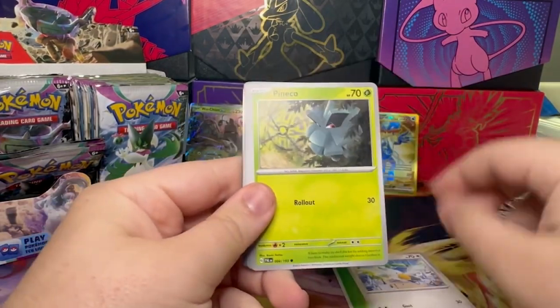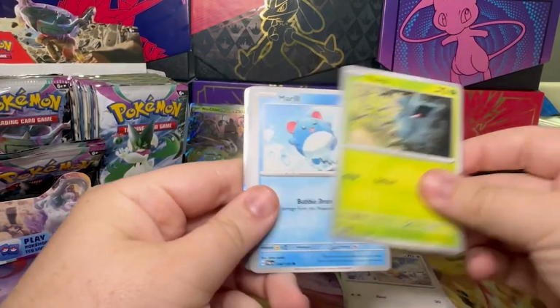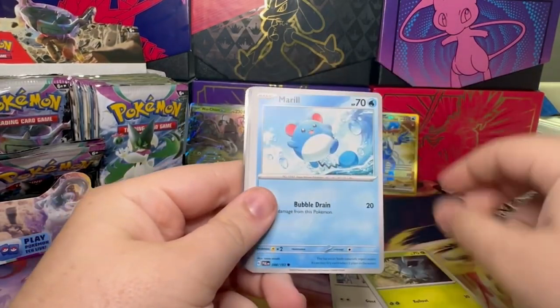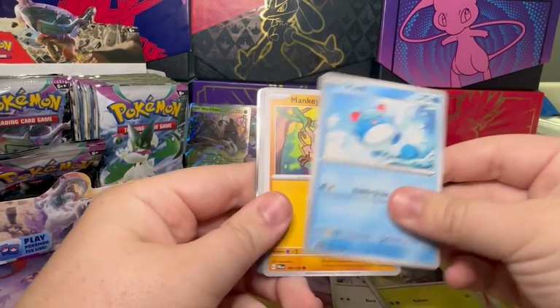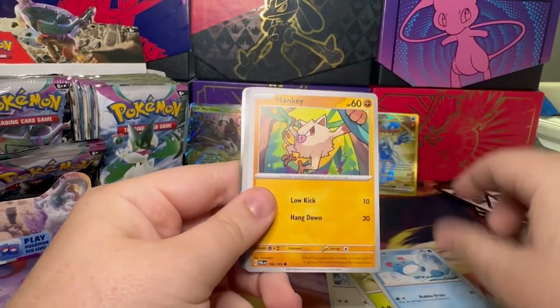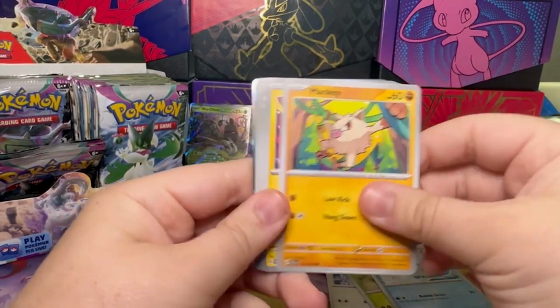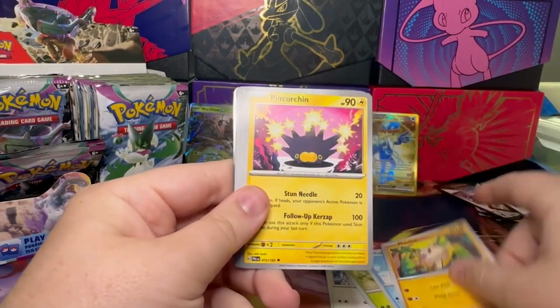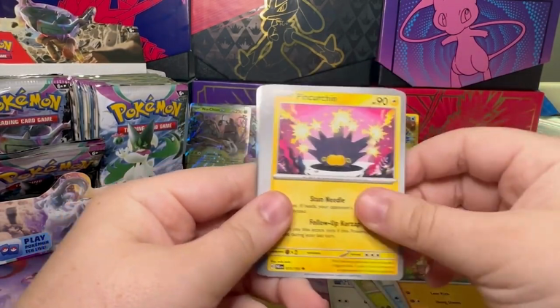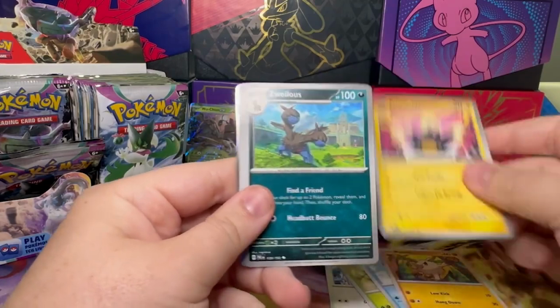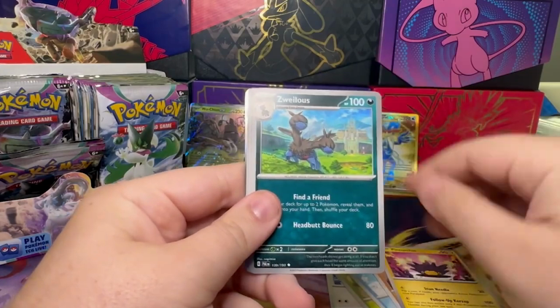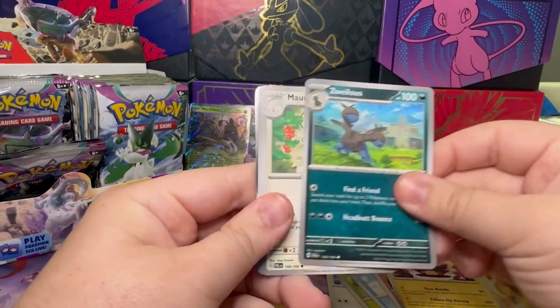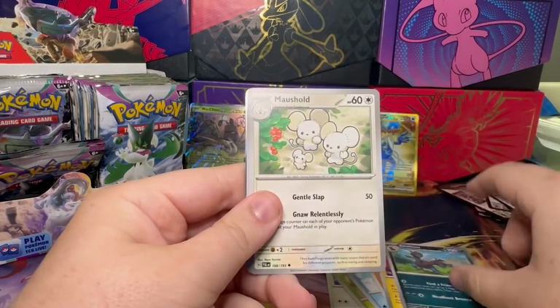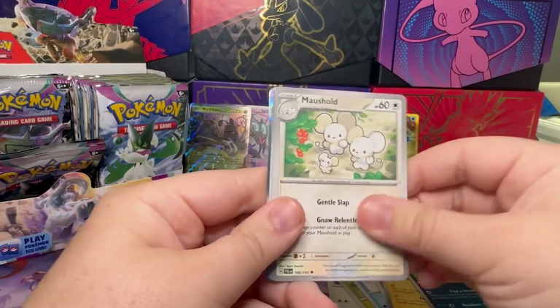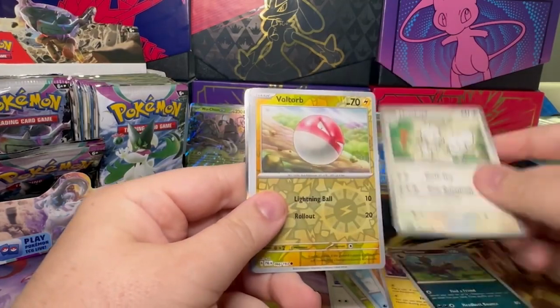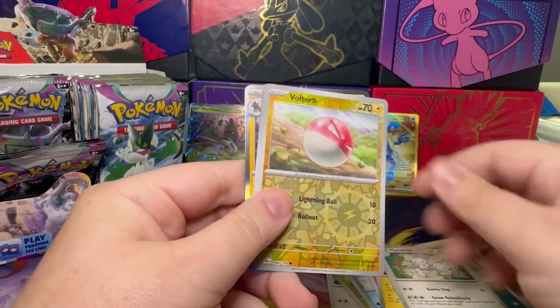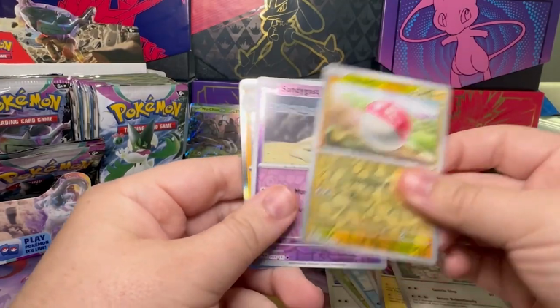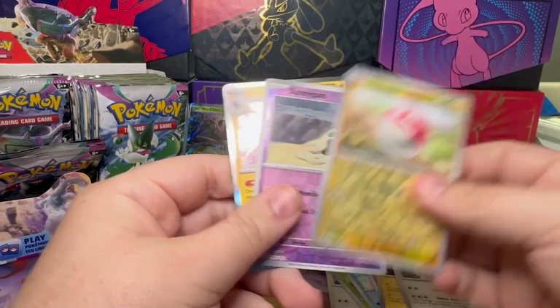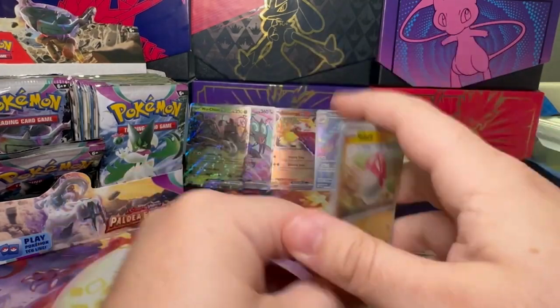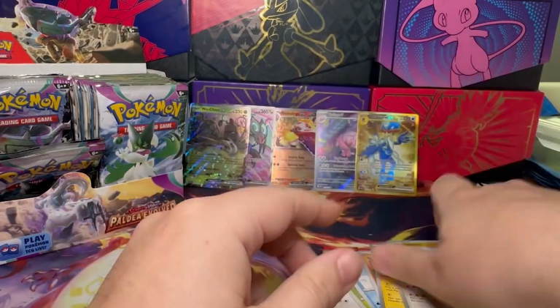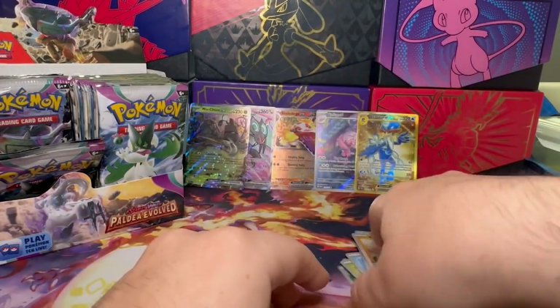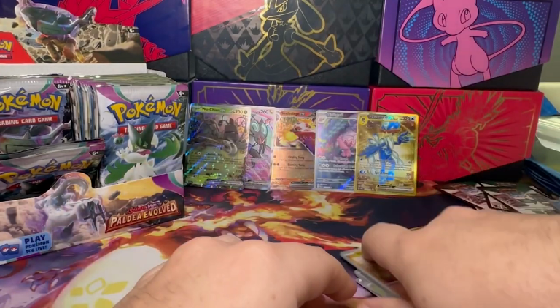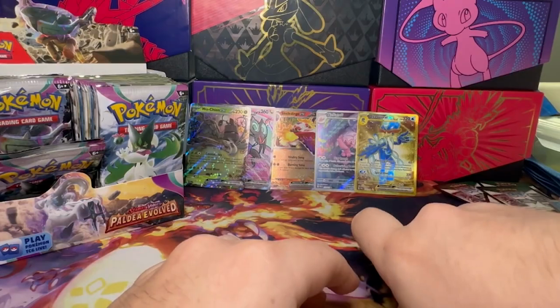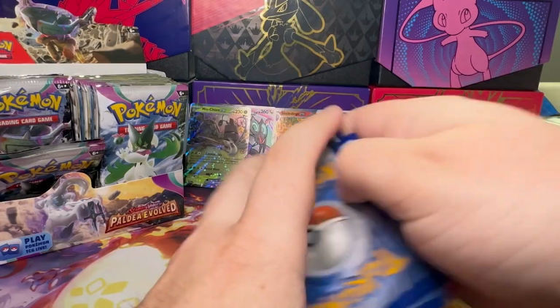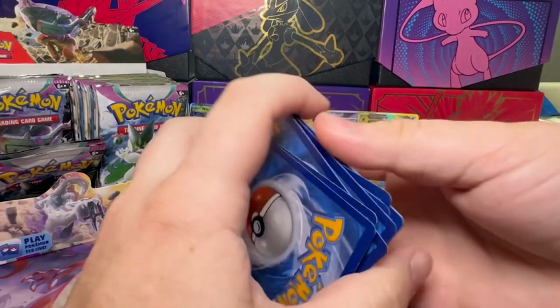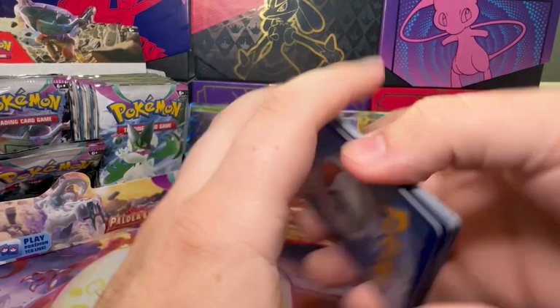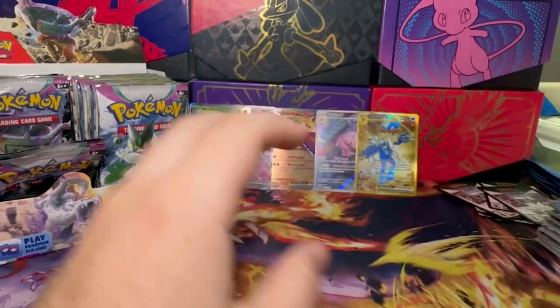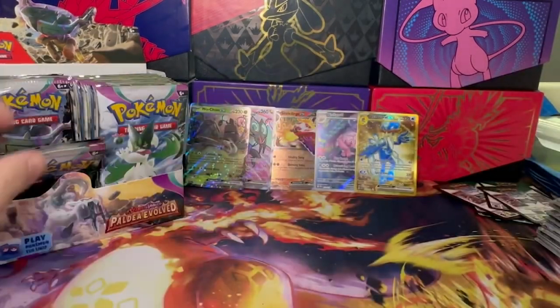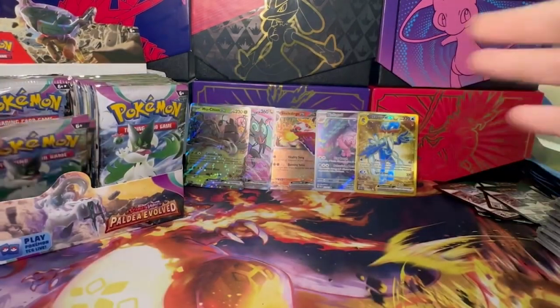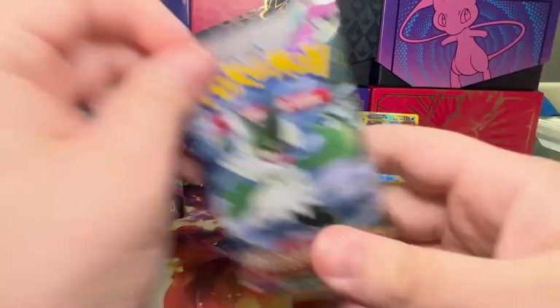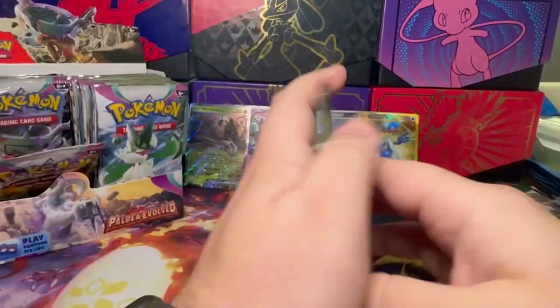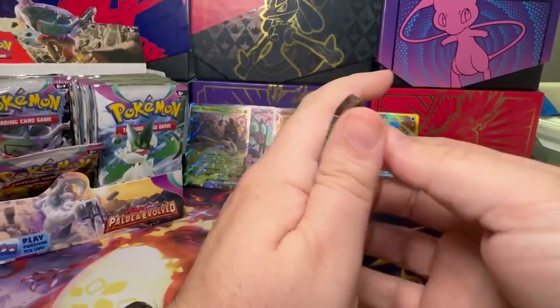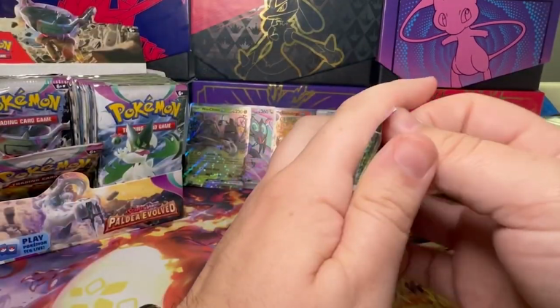I've actually been playing with it on TCG Live, because that went live — the Paldea set went live on there last night. So it's actually been cool to test out the deck and test out the new cards in my Water deck.